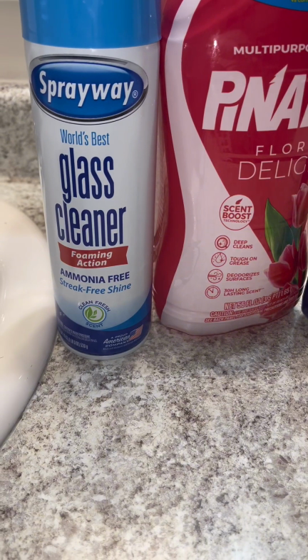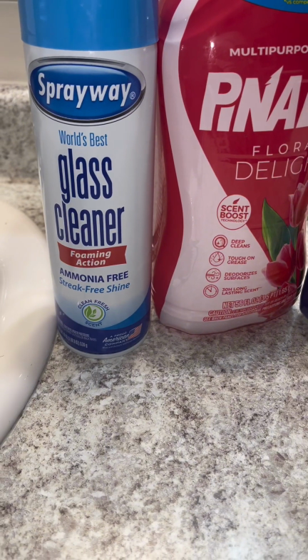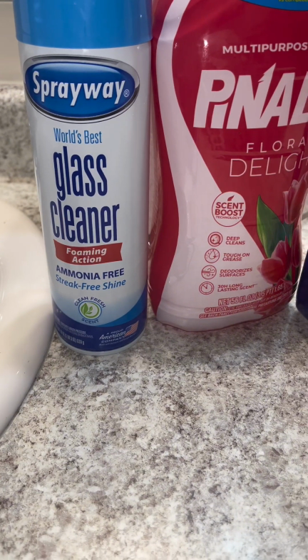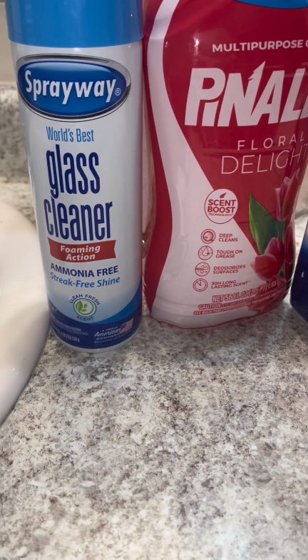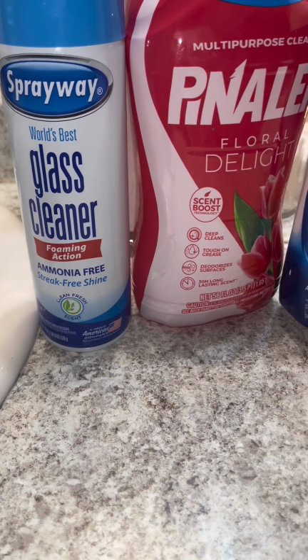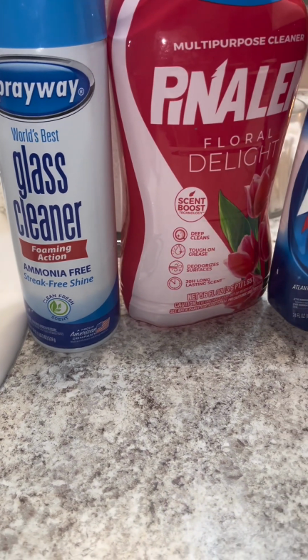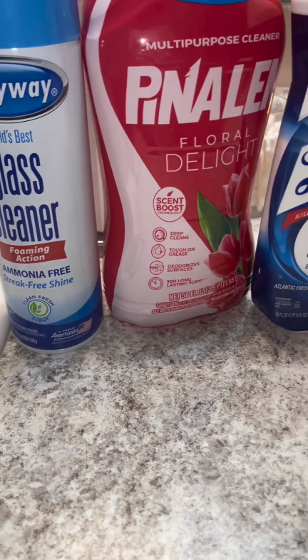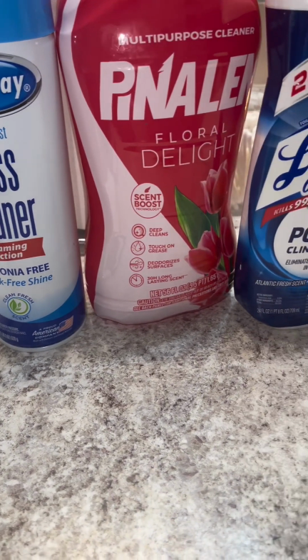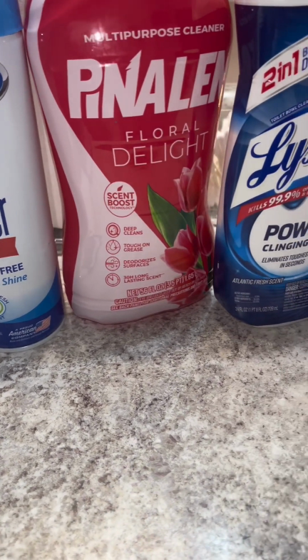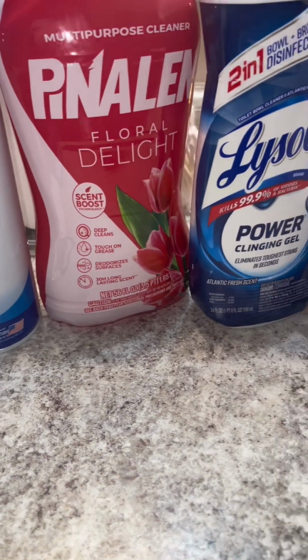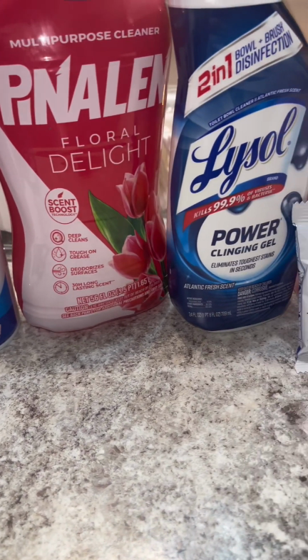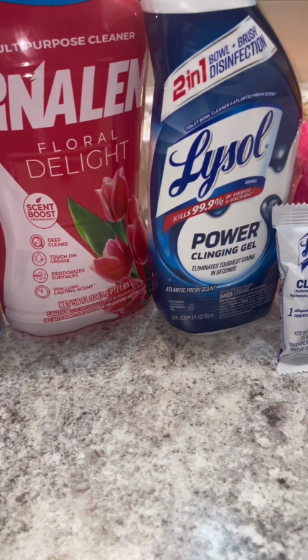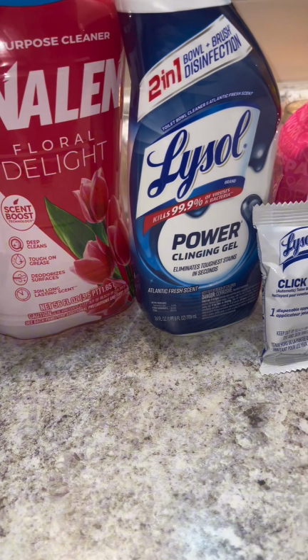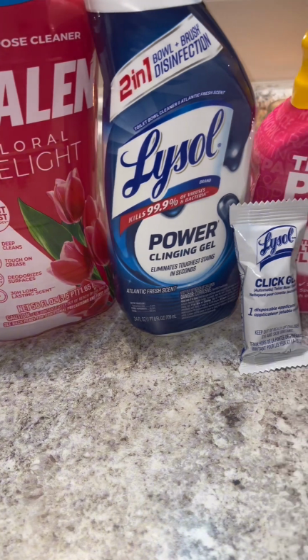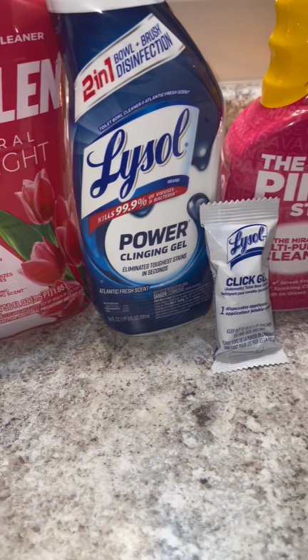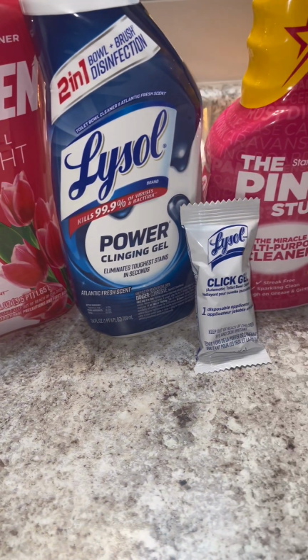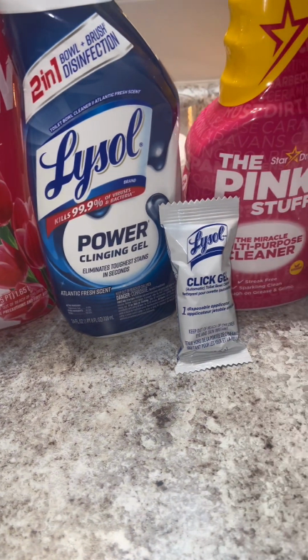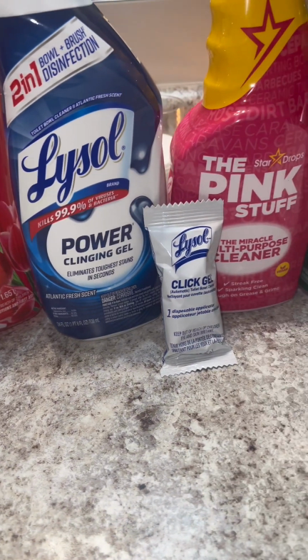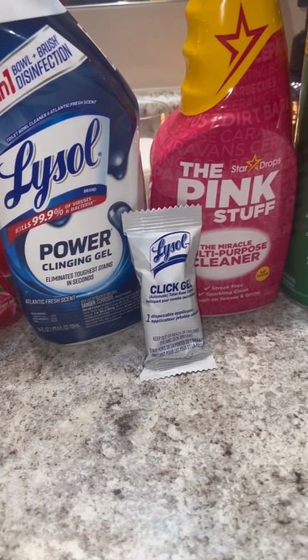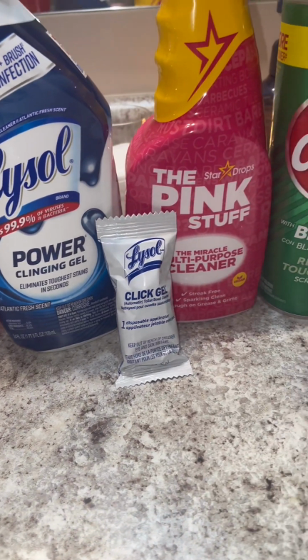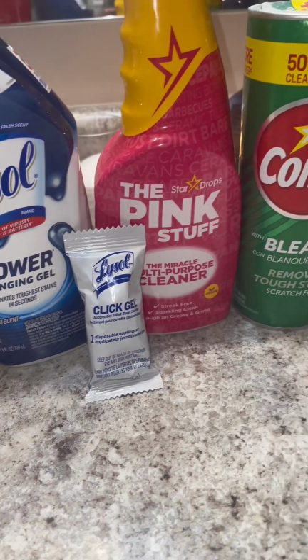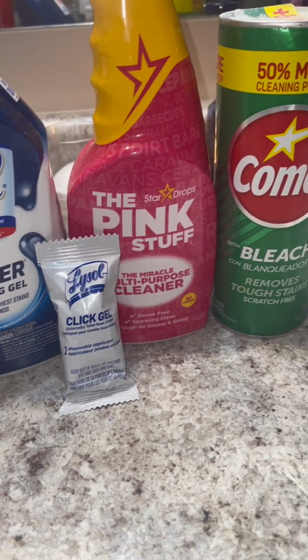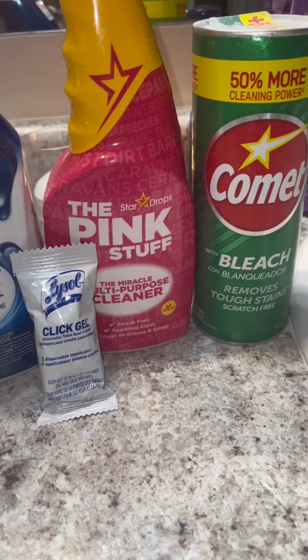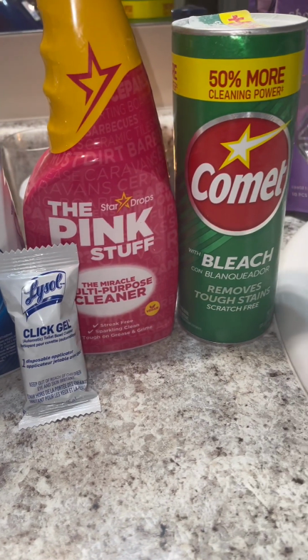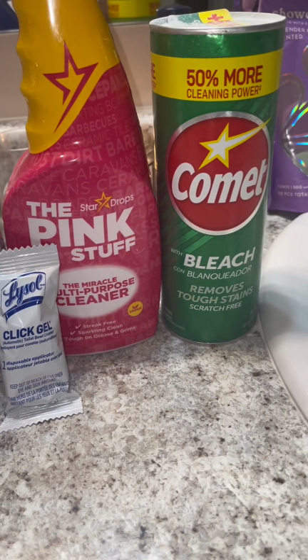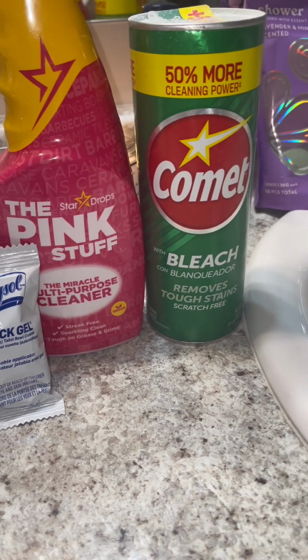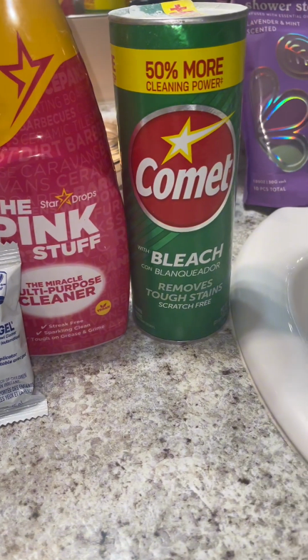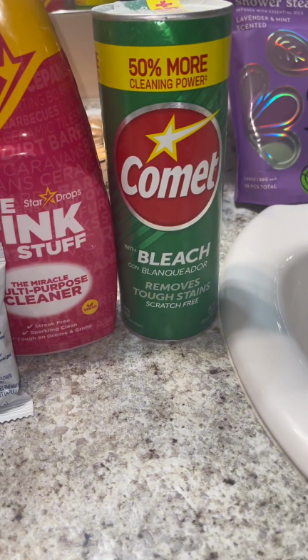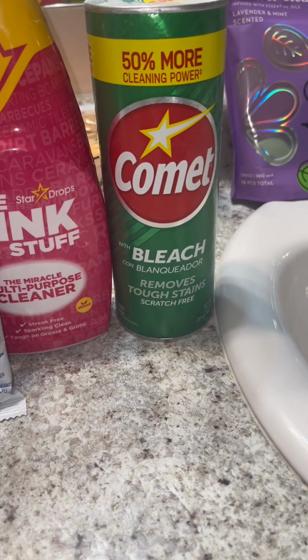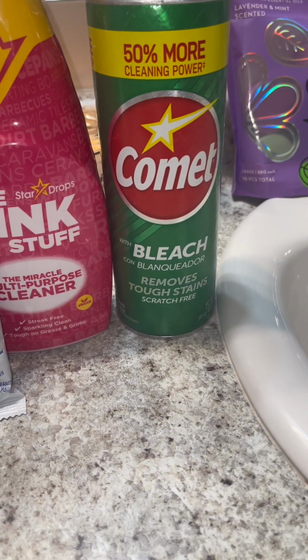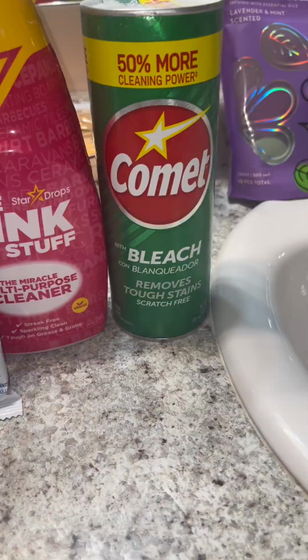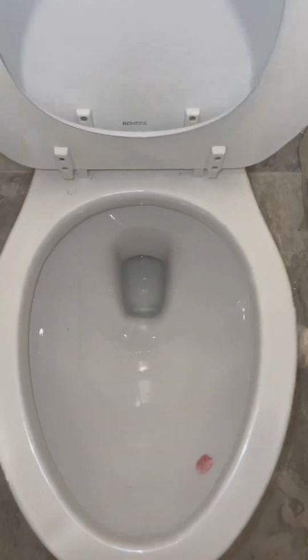First things first, we're going to start with cleaning our bathrooms — bathrooms with the S because I have multiple. These are the products that I like to use. Feel free to use what you like.